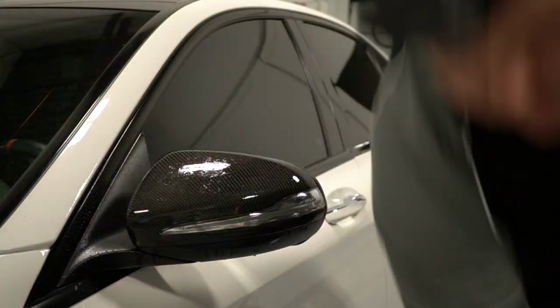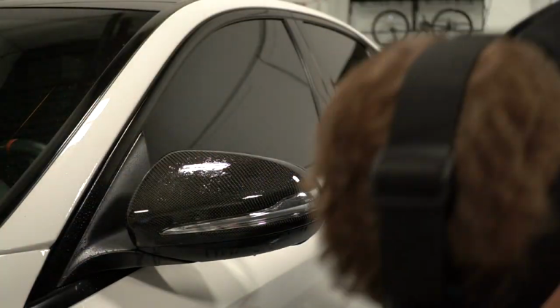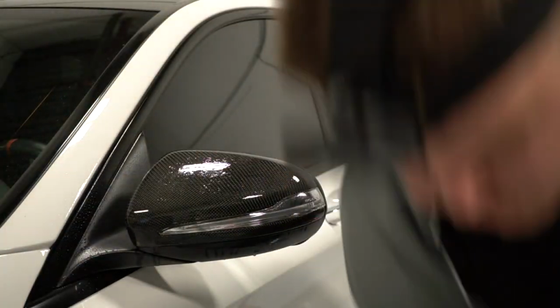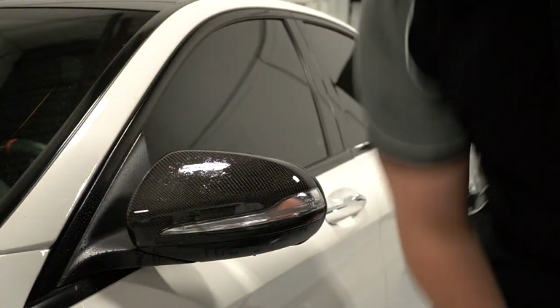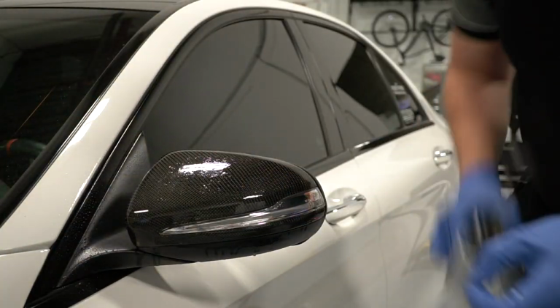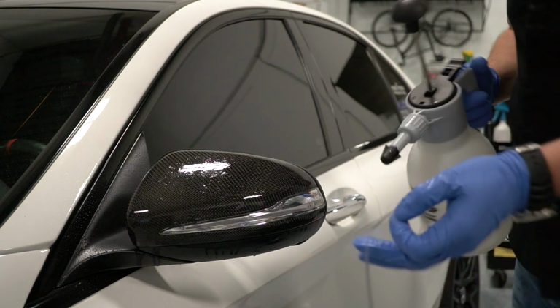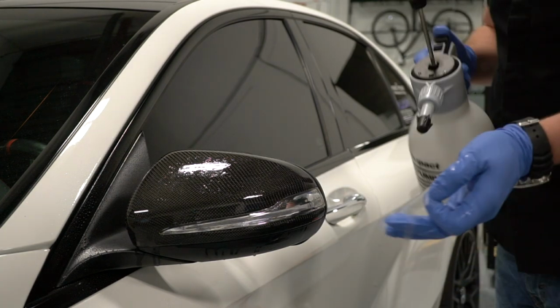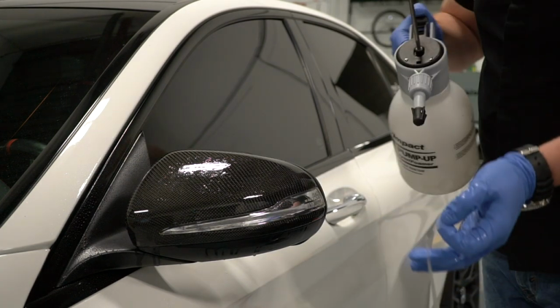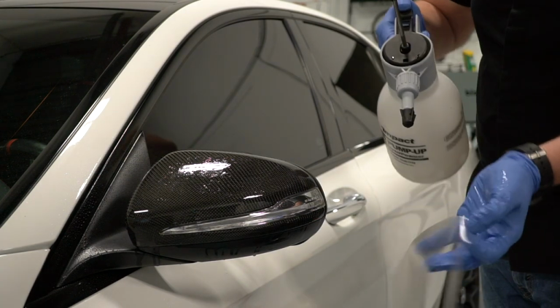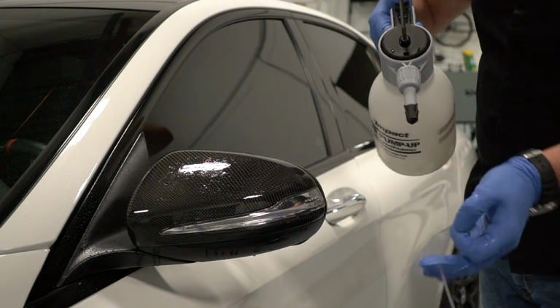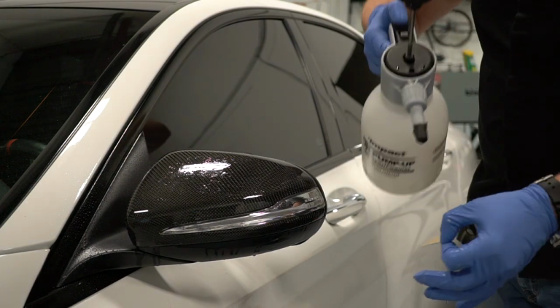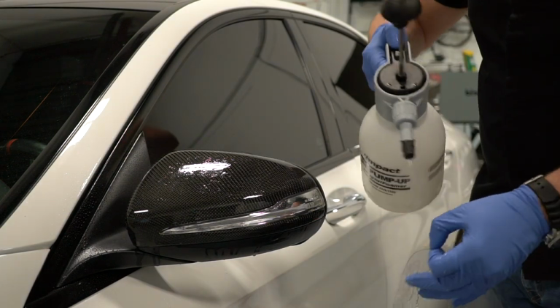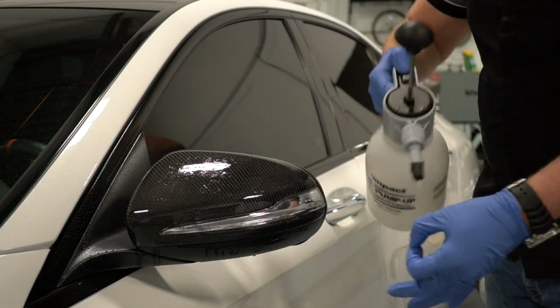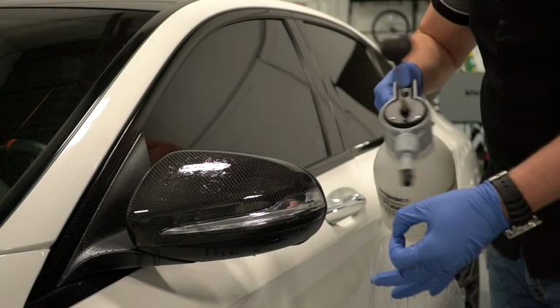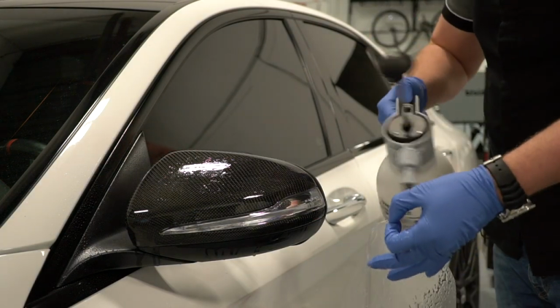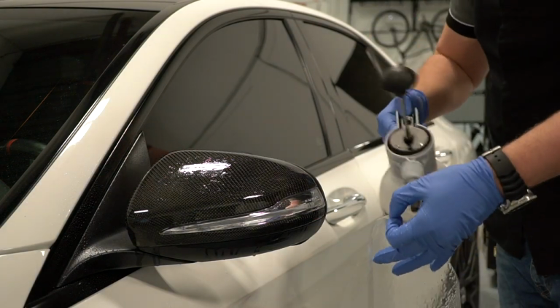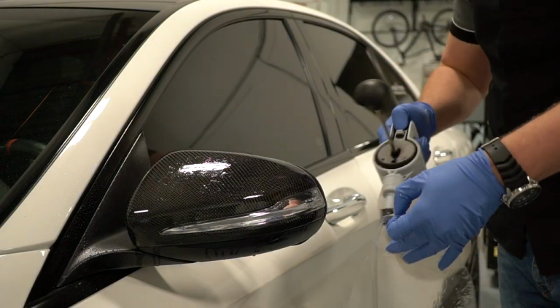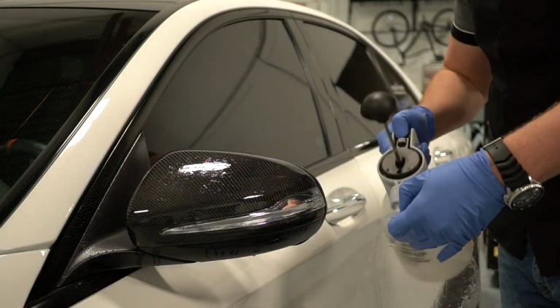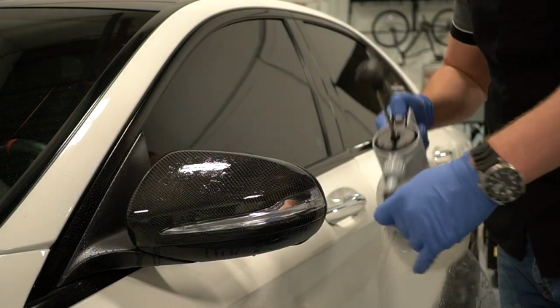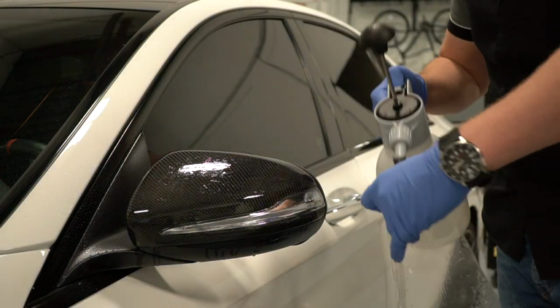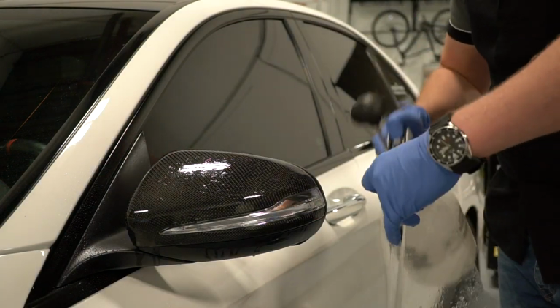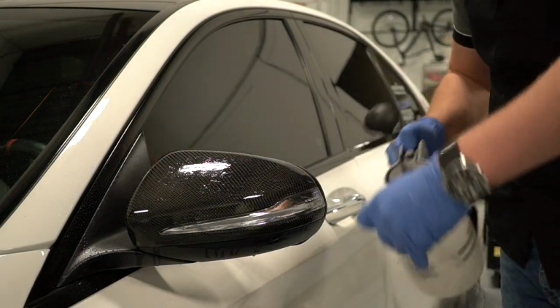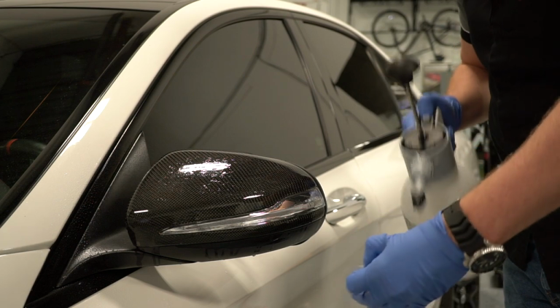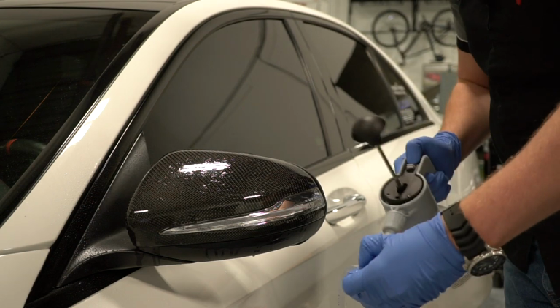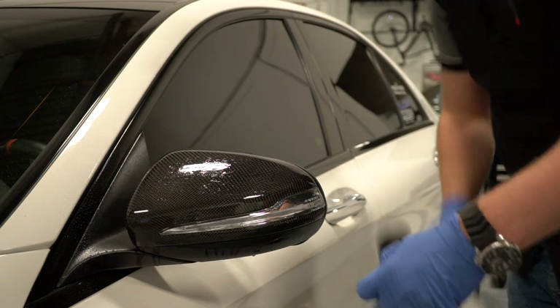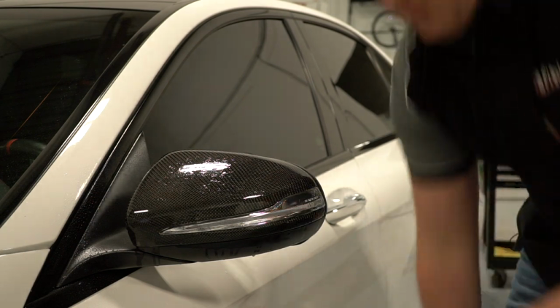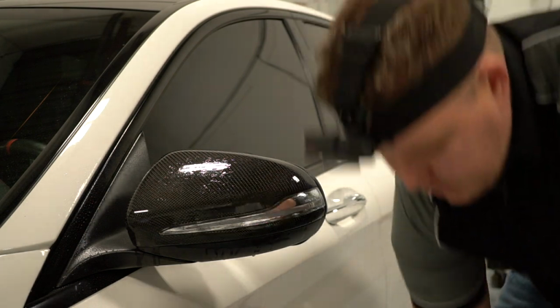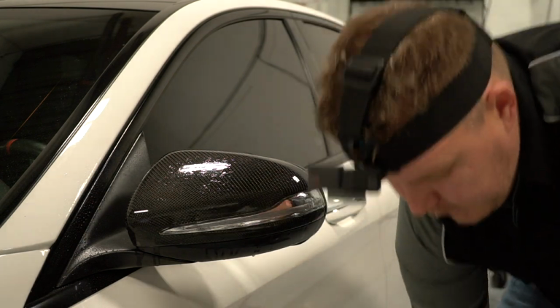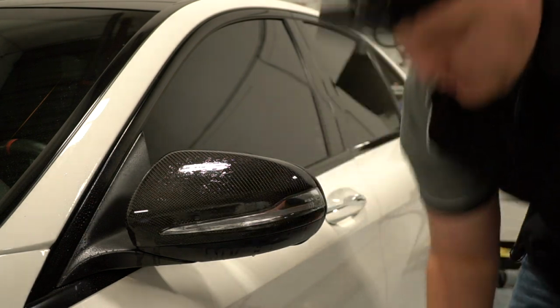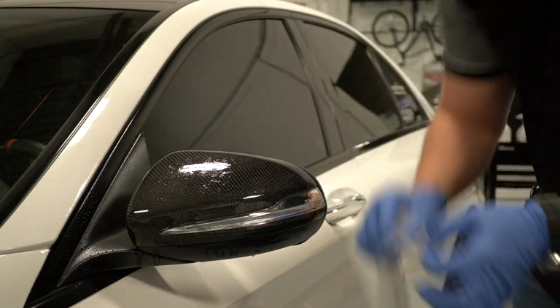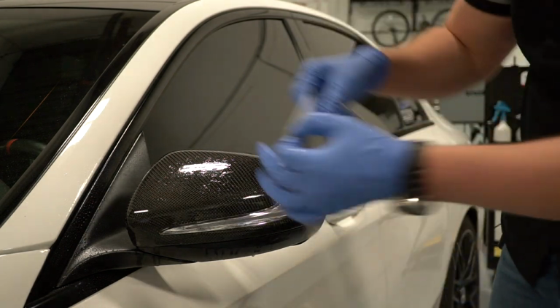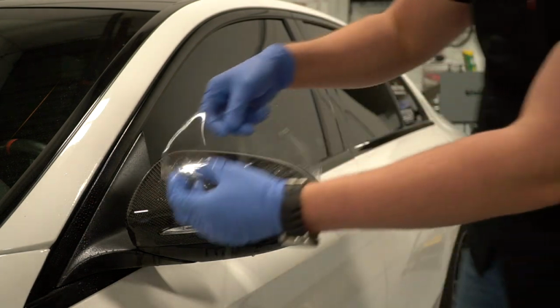So I've peeled off the mirror liner. I'm going to spray the backing — the sticky side — and now we're going to apply the template onto the mirror.